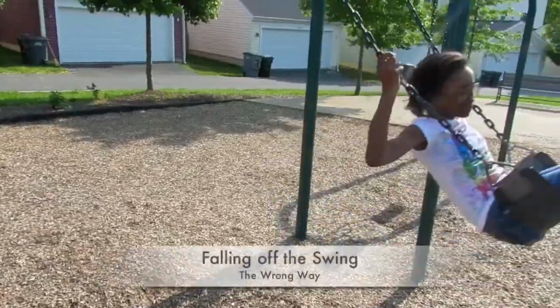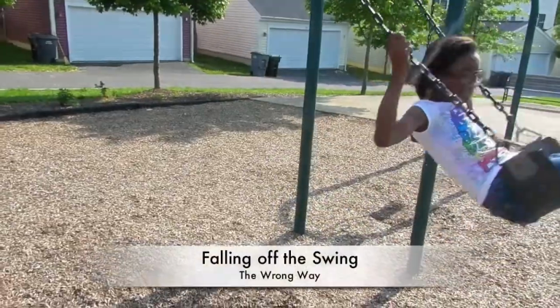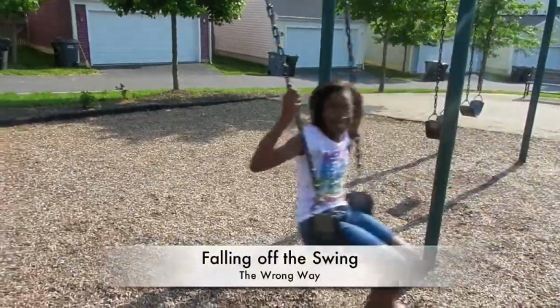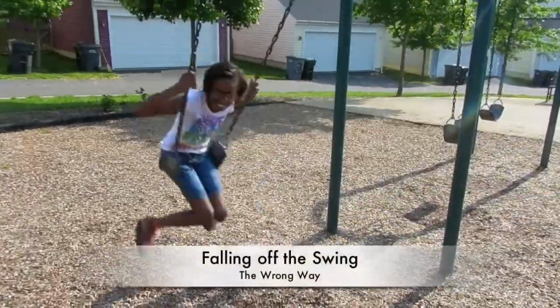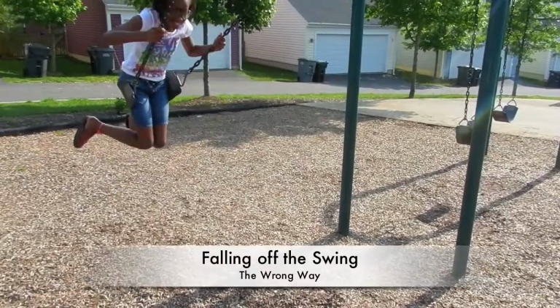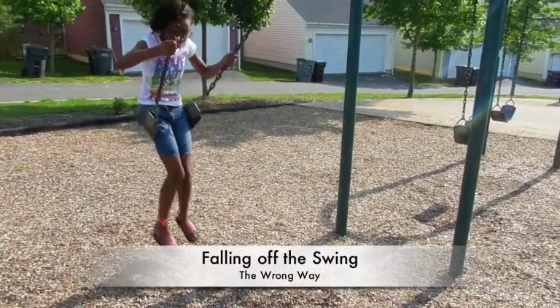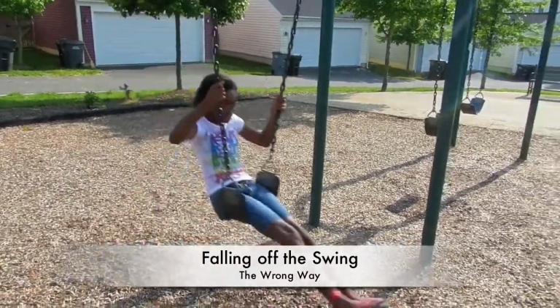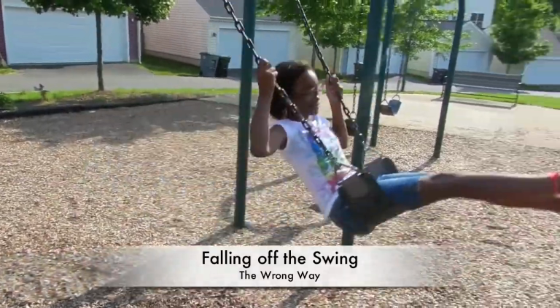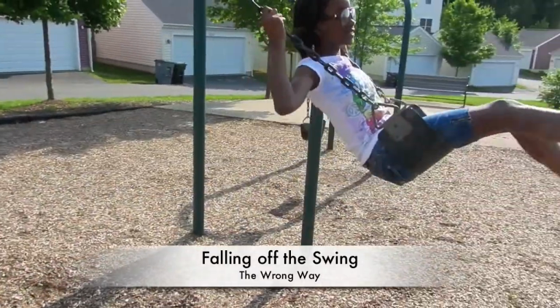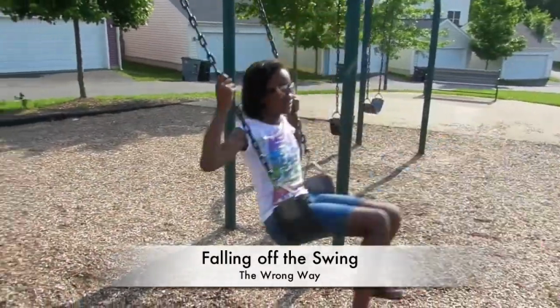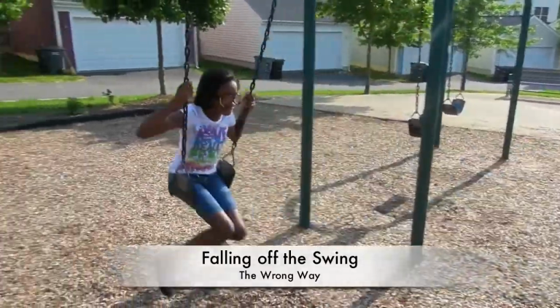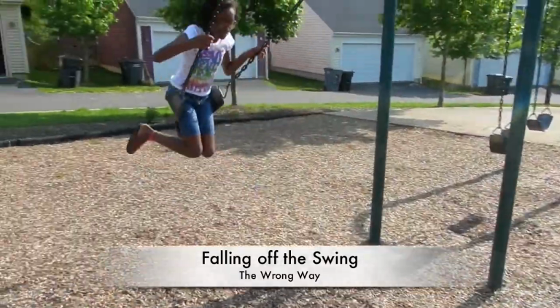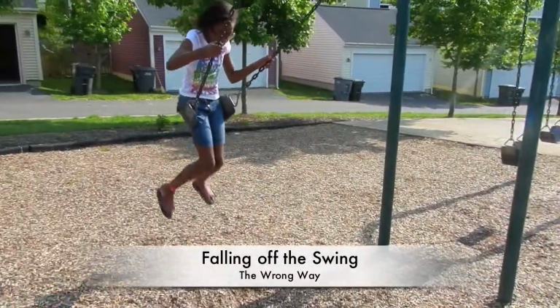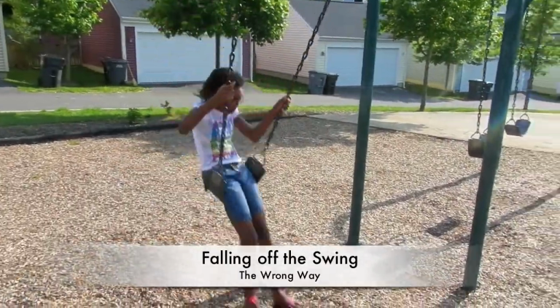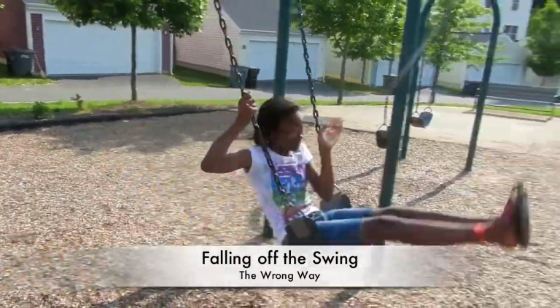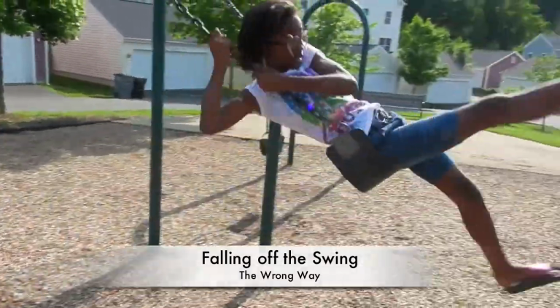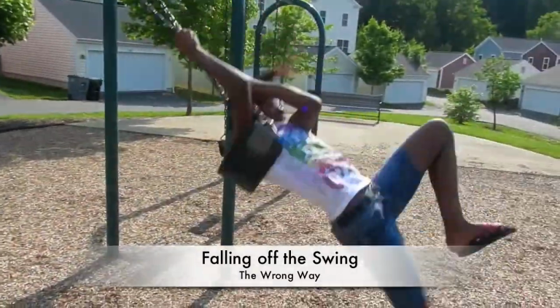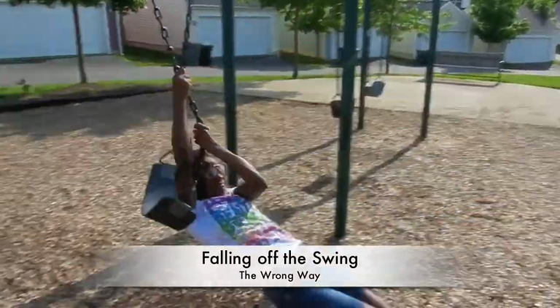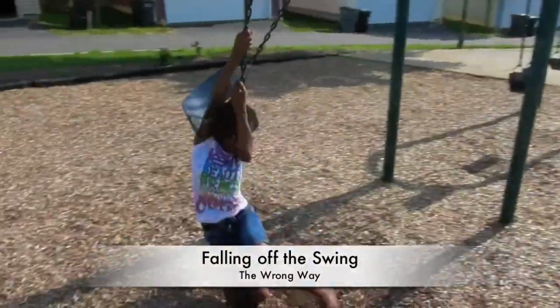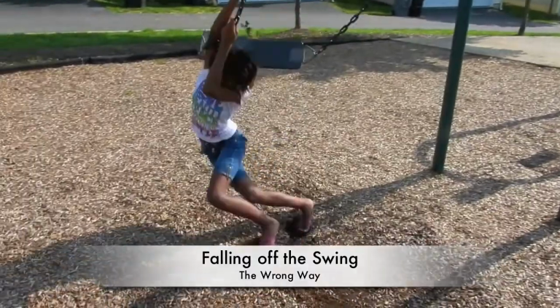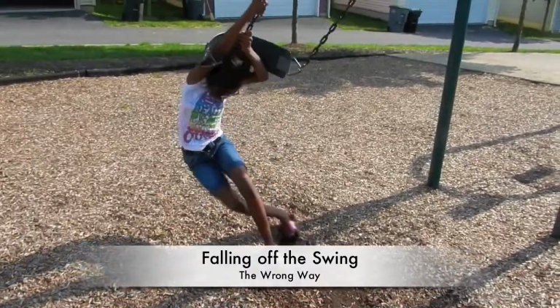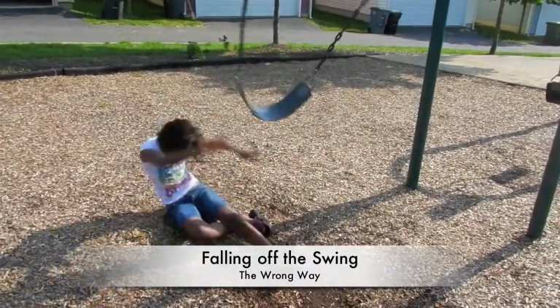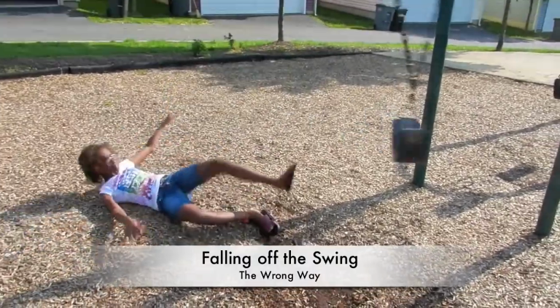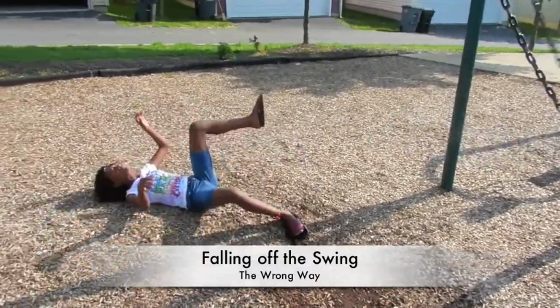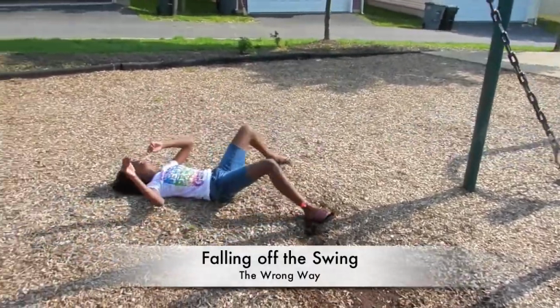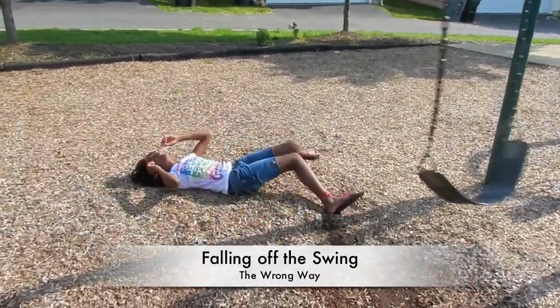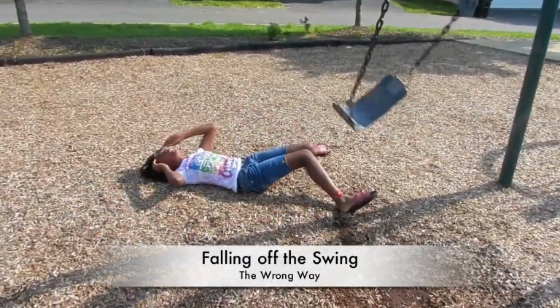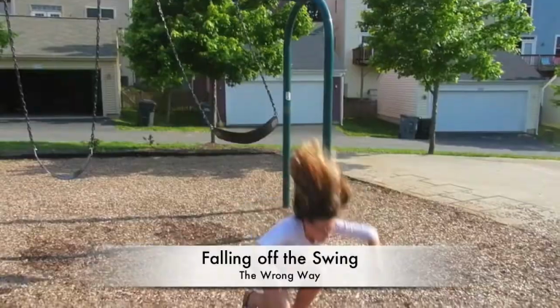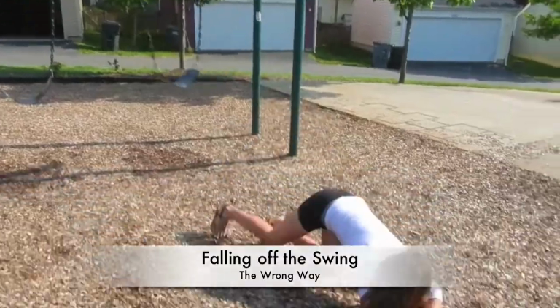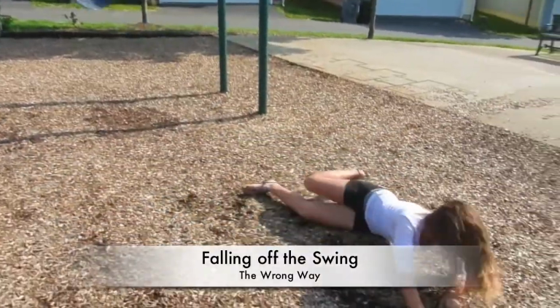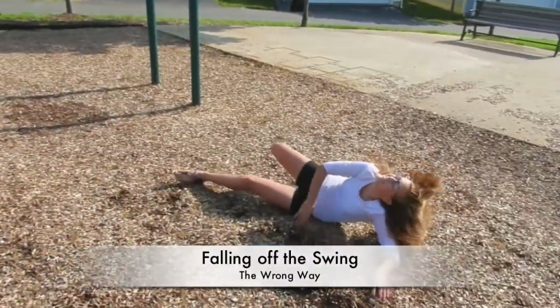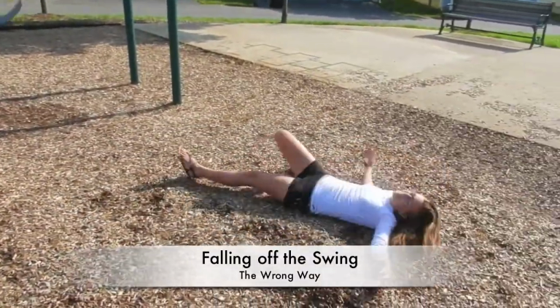Have you ever fallen off the swing? I know. Multiple times? That's not even a fall. That's like a... oh, that's a fall.